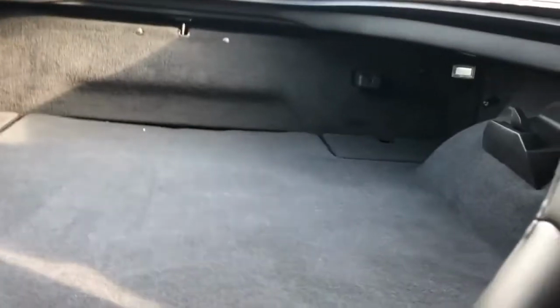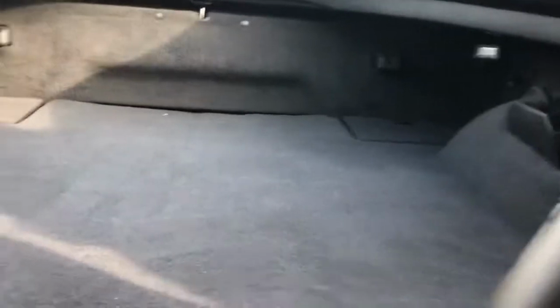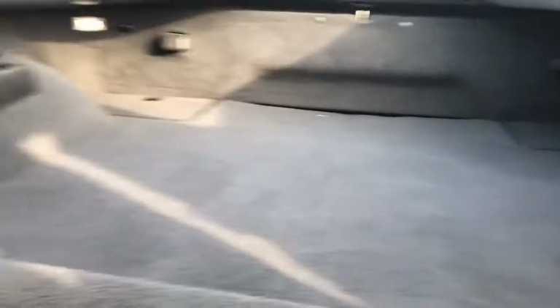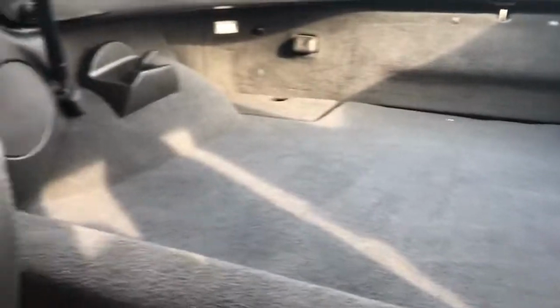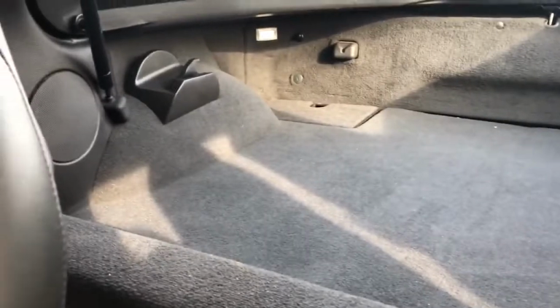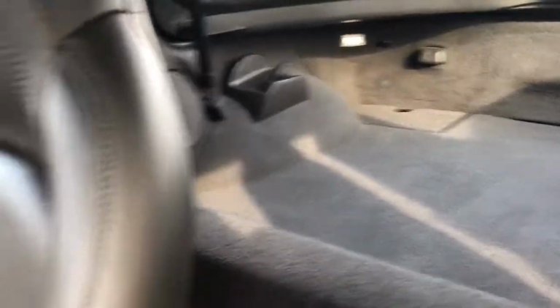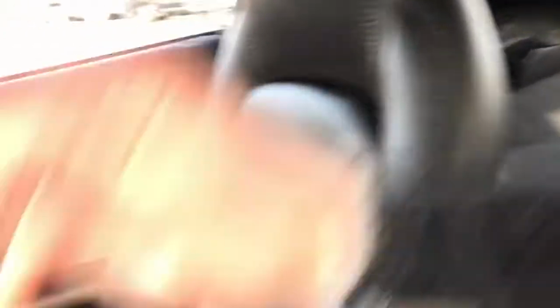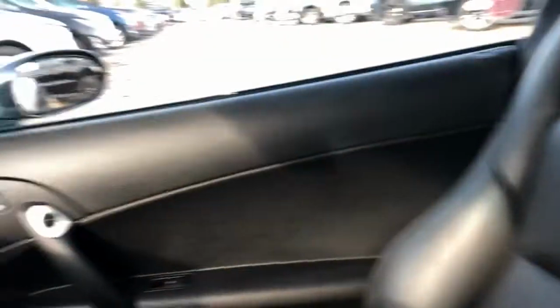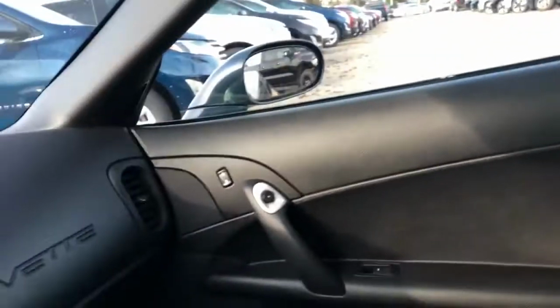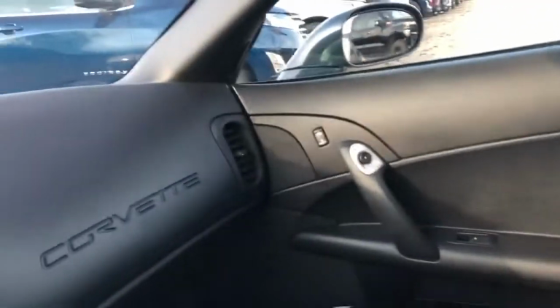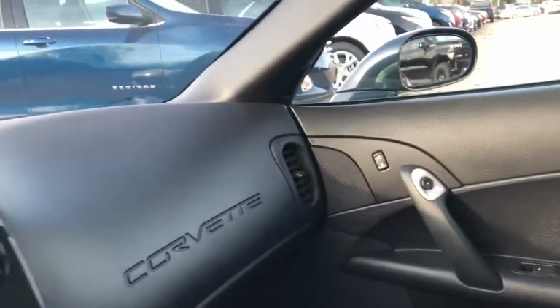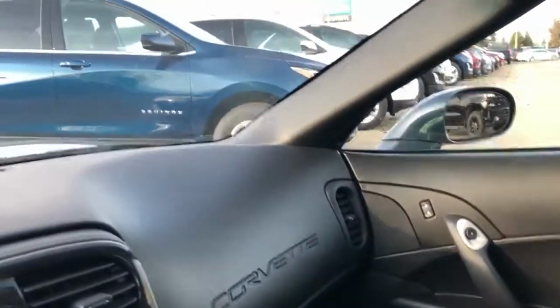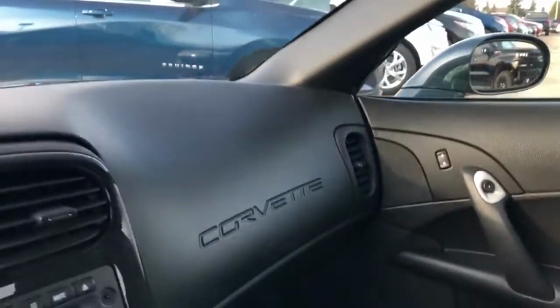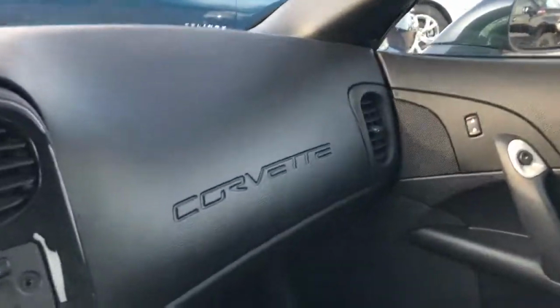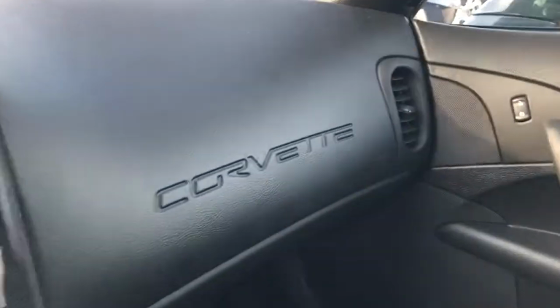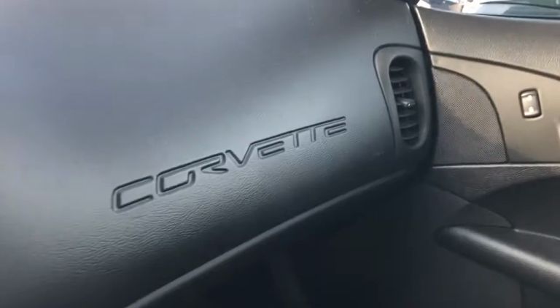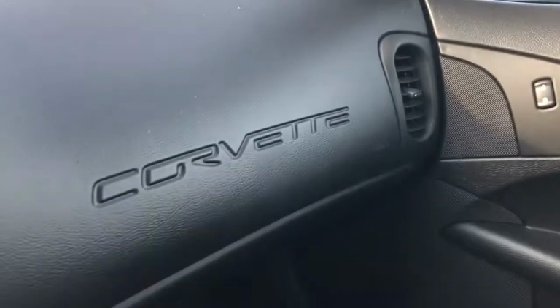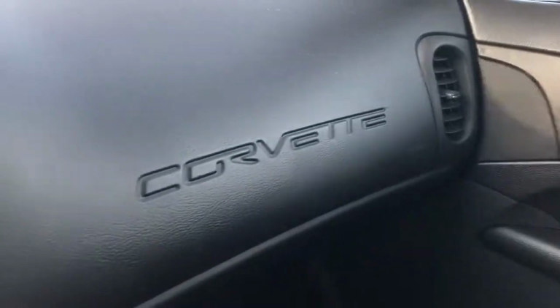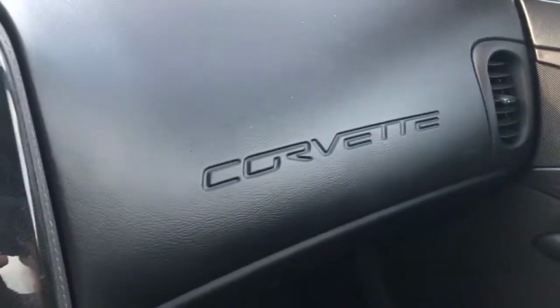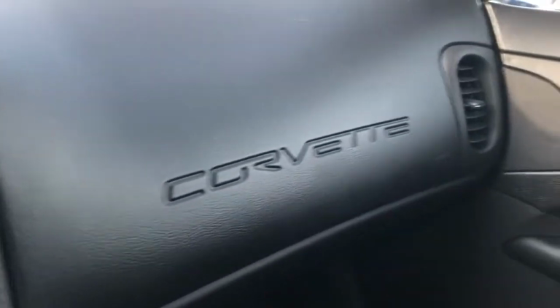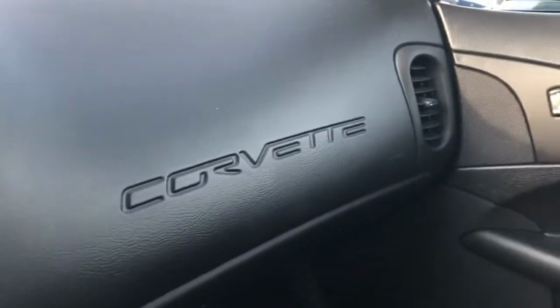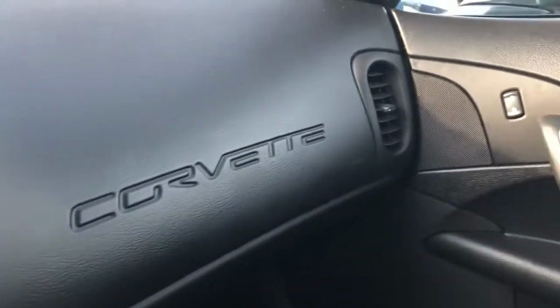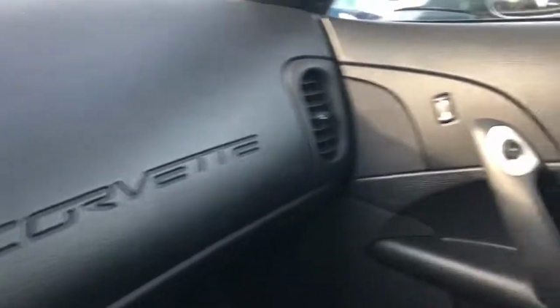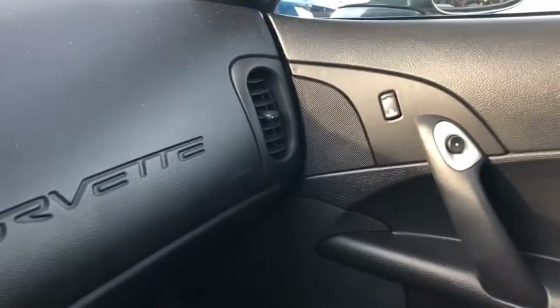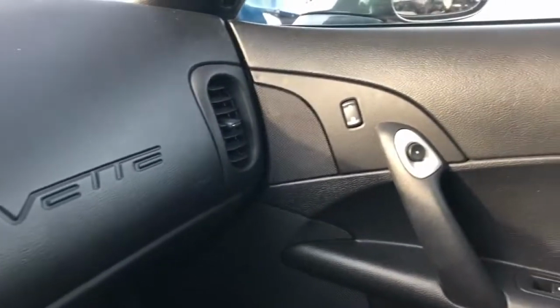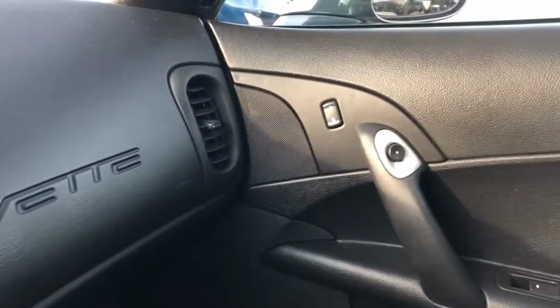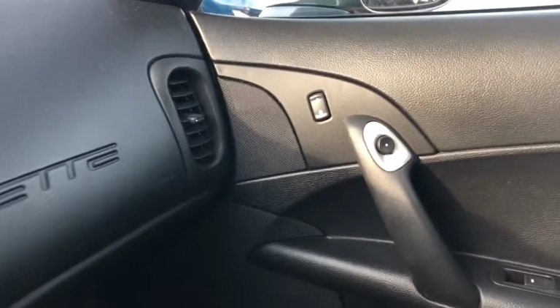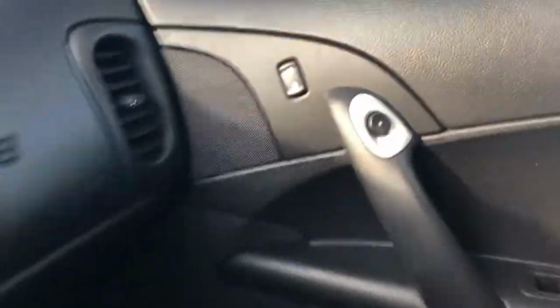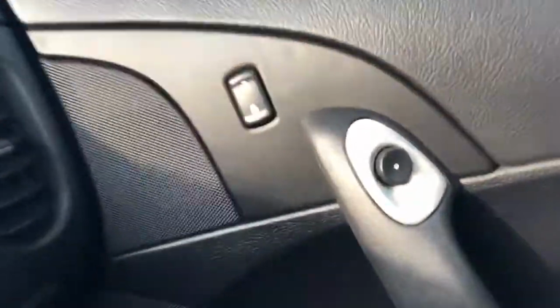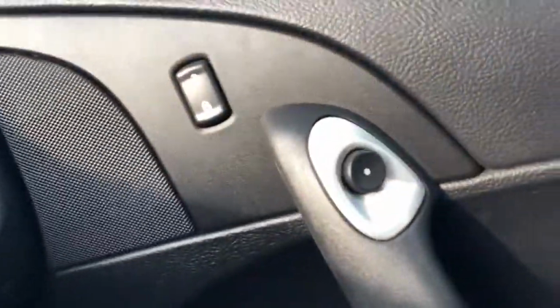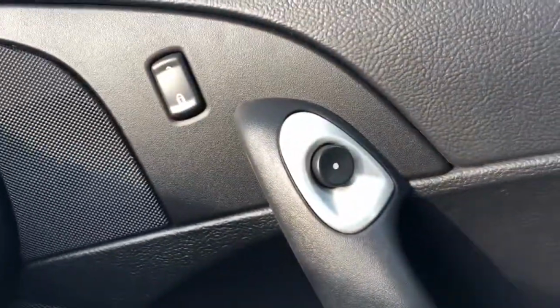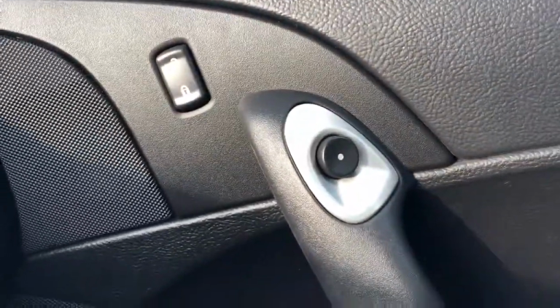And a good amount of trunk space. We've got the passenger side Corvette logo embossed in the dash, the same speaker system on lock and unlock, as well as a button to open and close the doors.